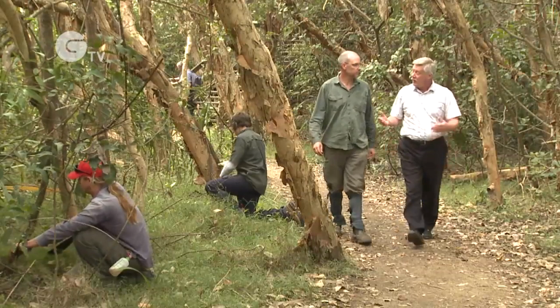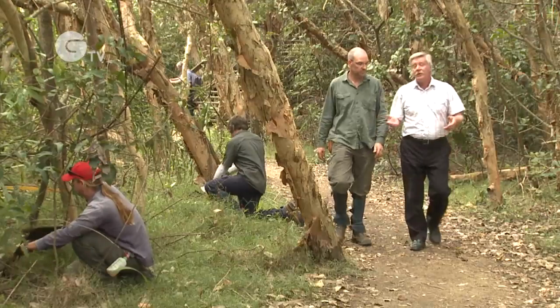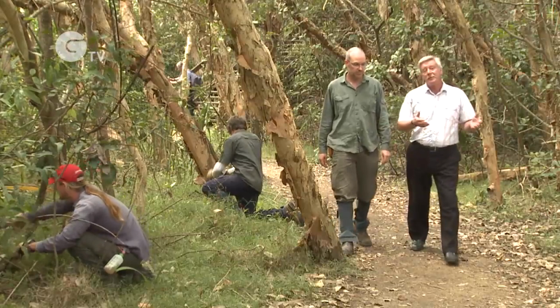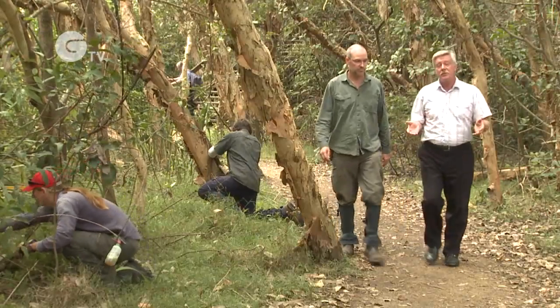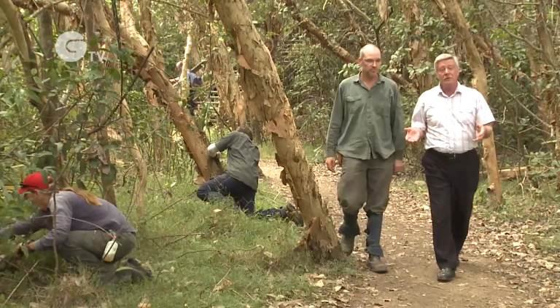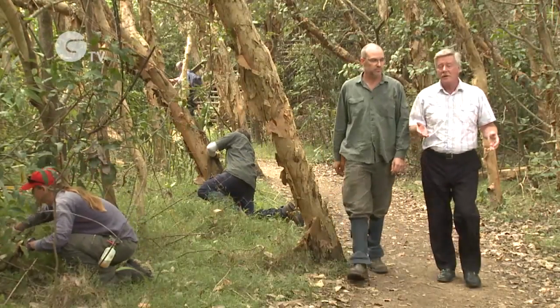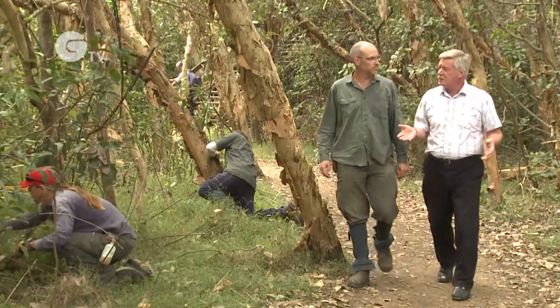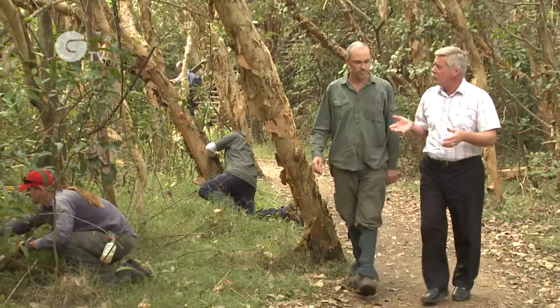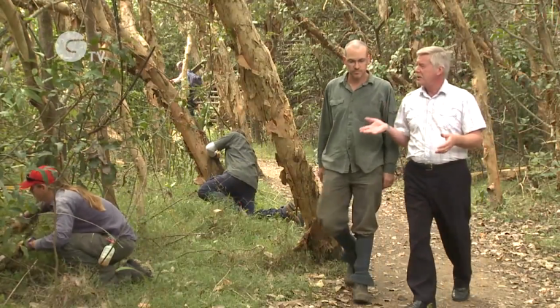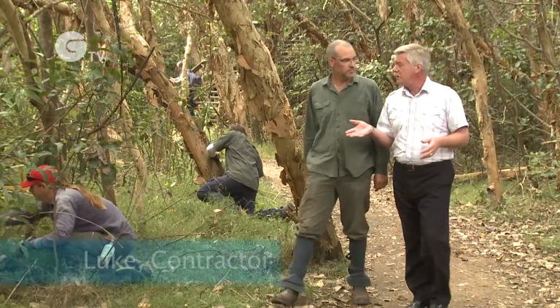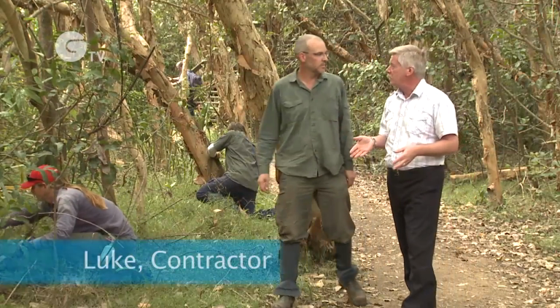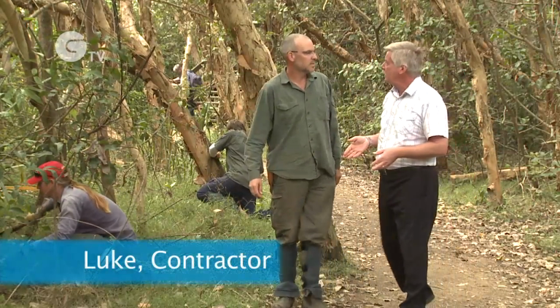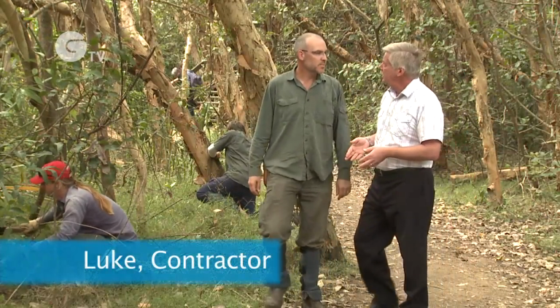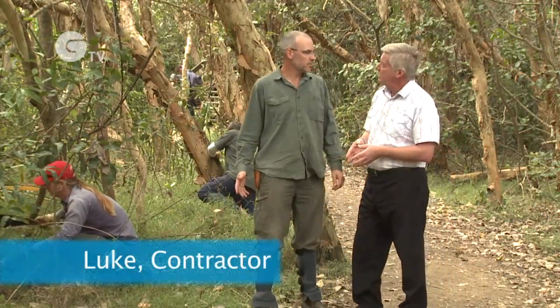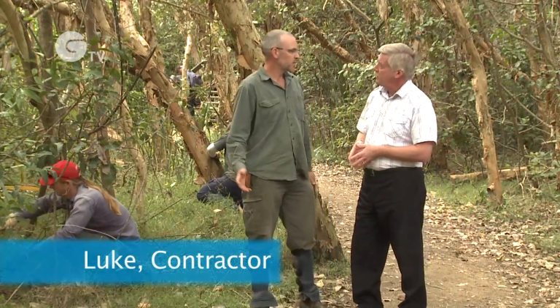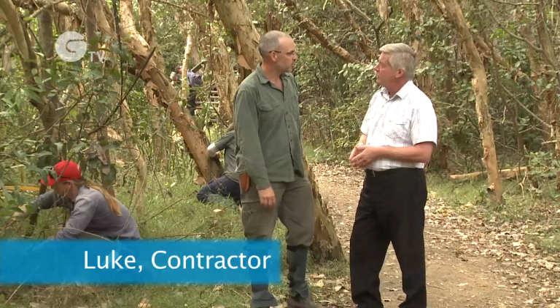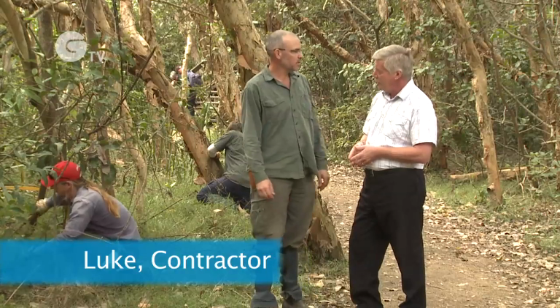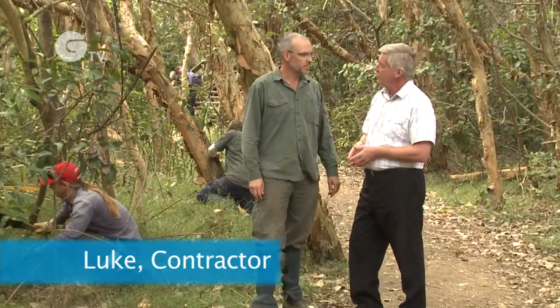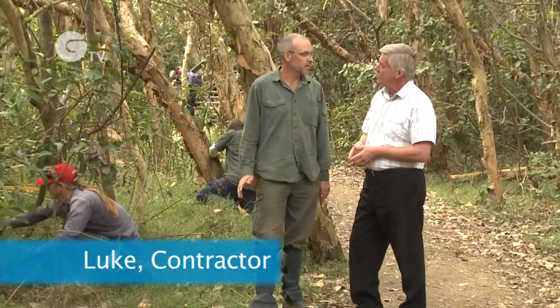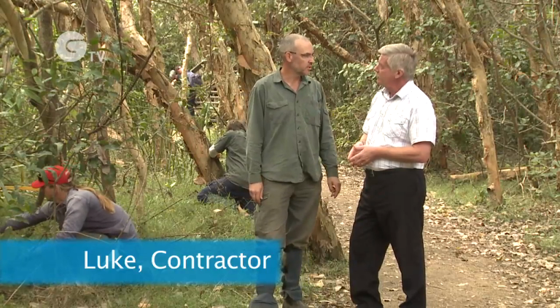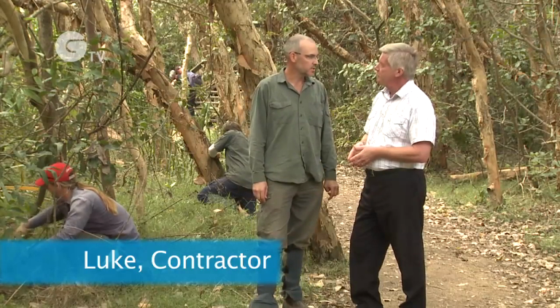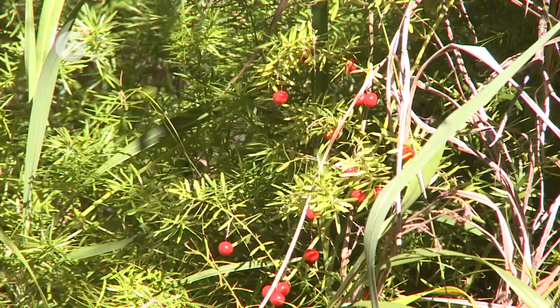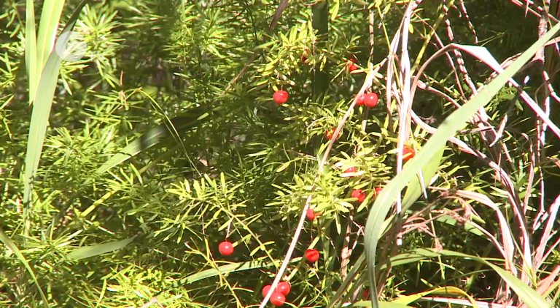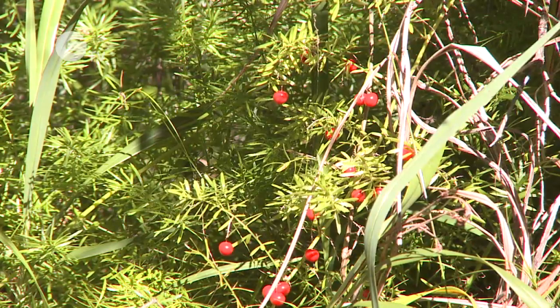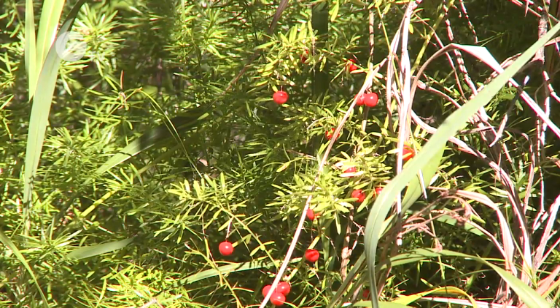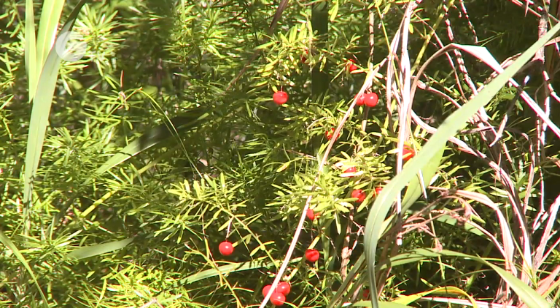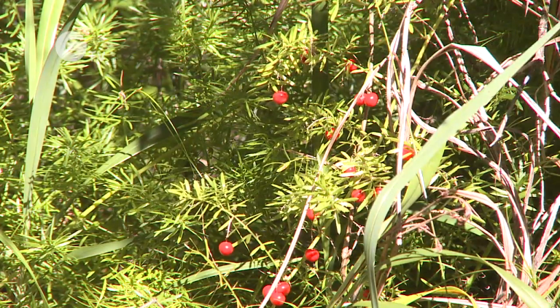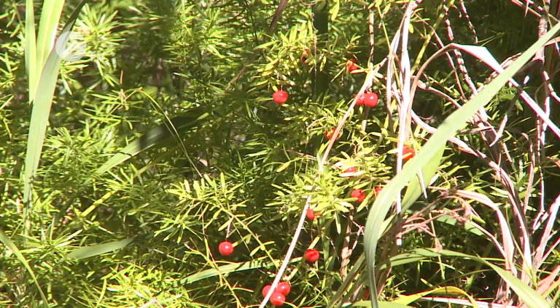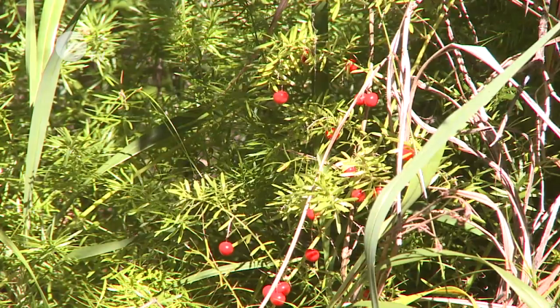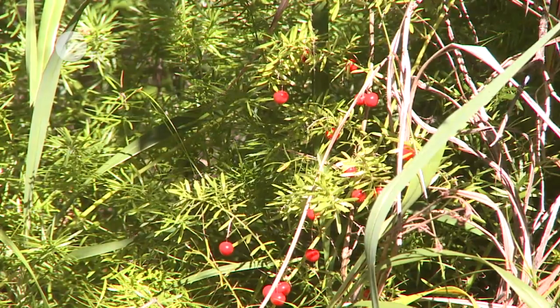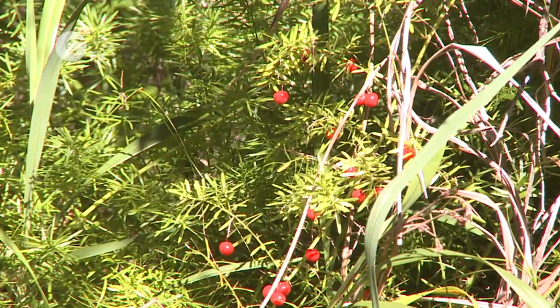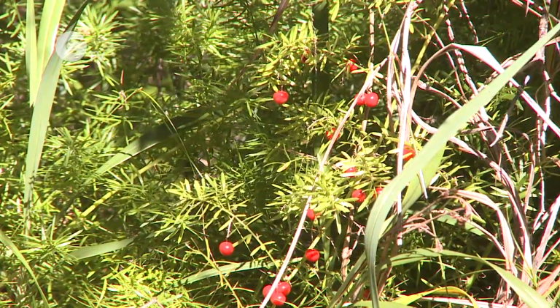We're here at Wirtala Beach with Luke. Can you tell me what are you actually doing here? Asparagus fern has been a major weed here — it's been taking over the vegetation. So we've been doing some ecological restoration works to try and keep it under control.